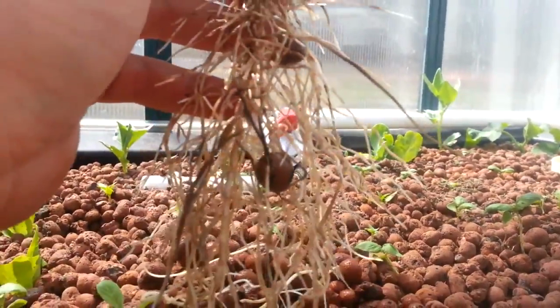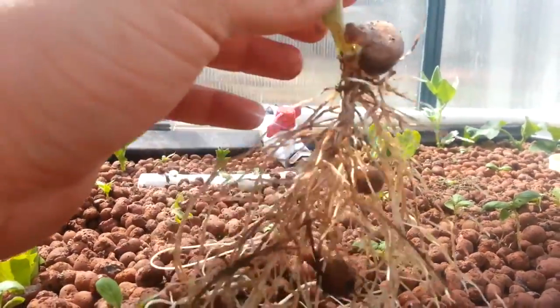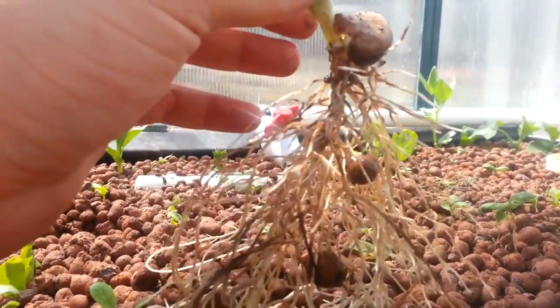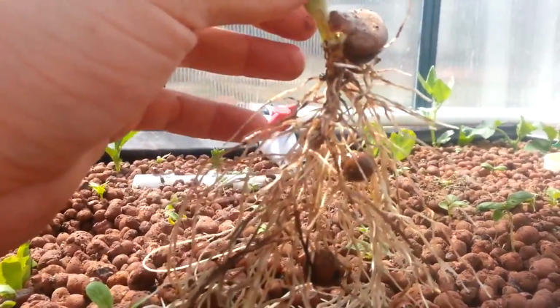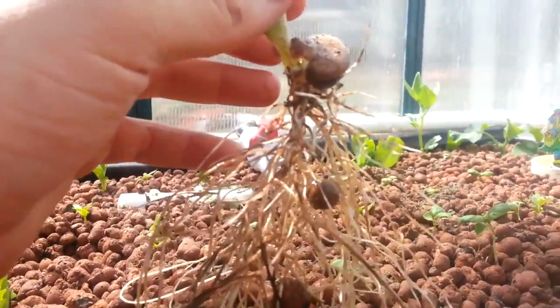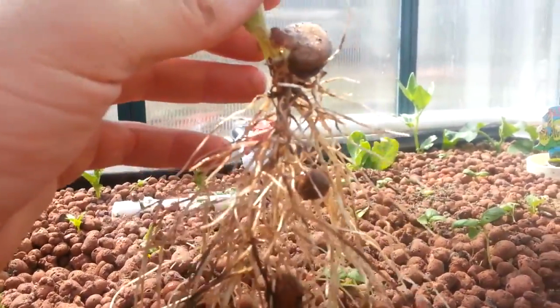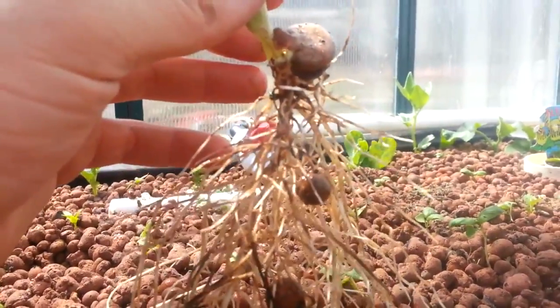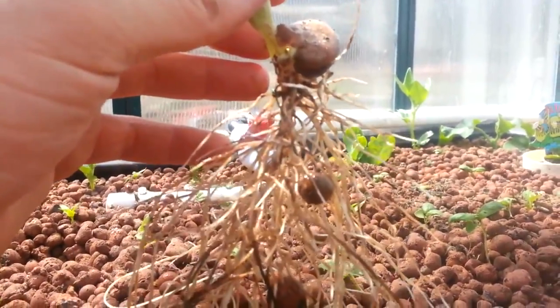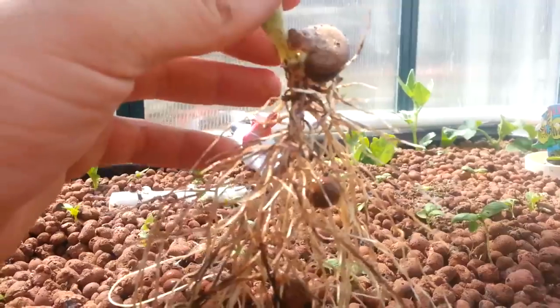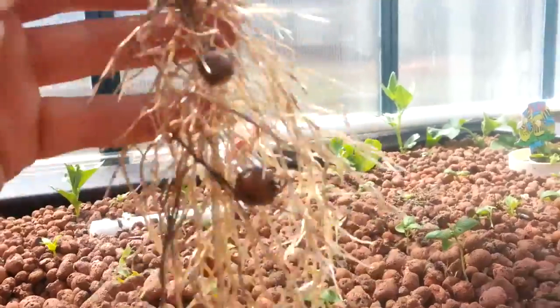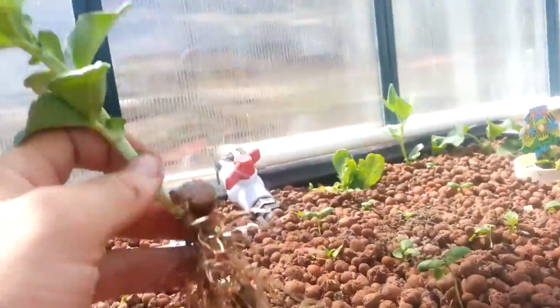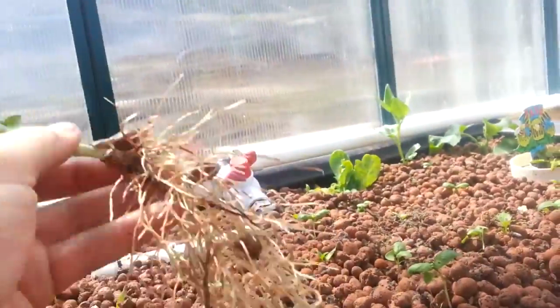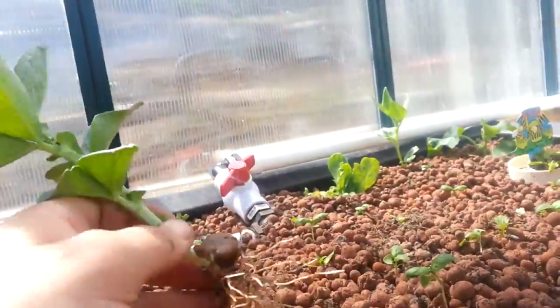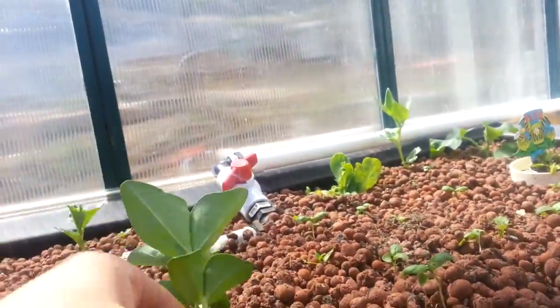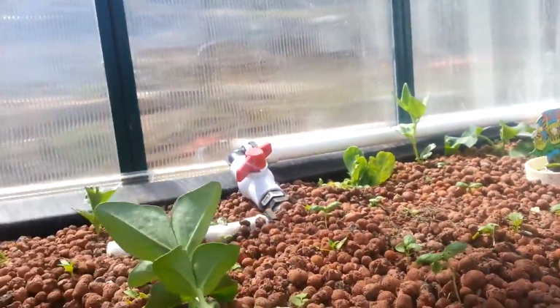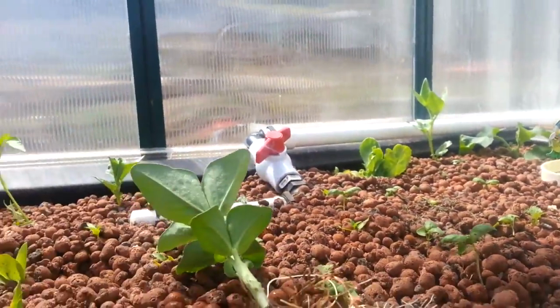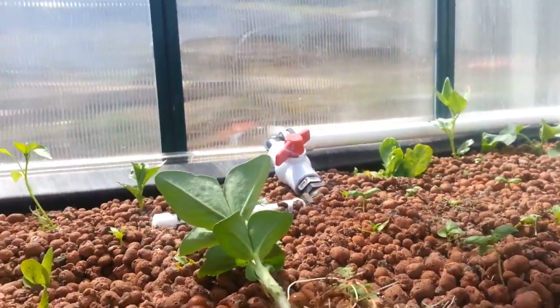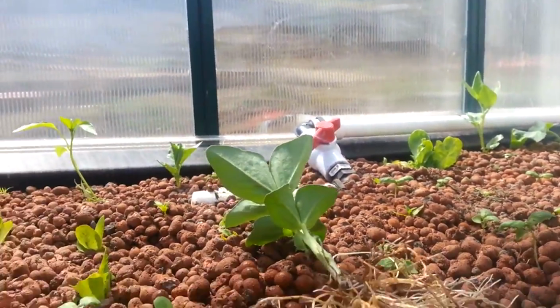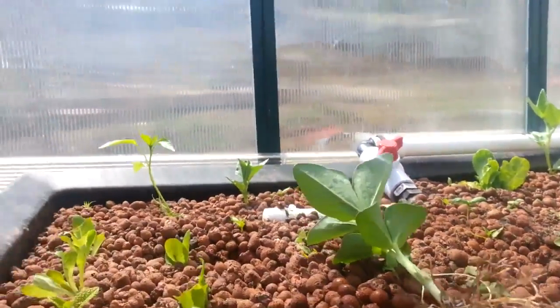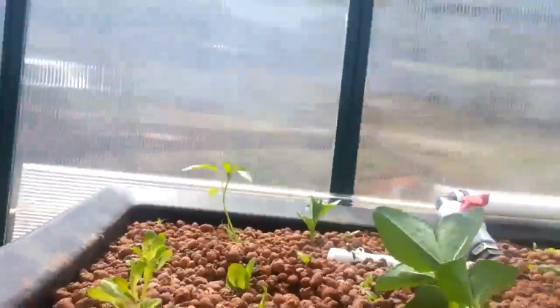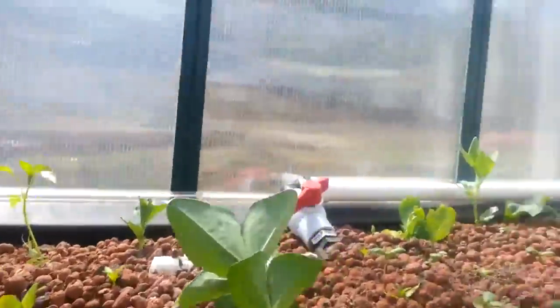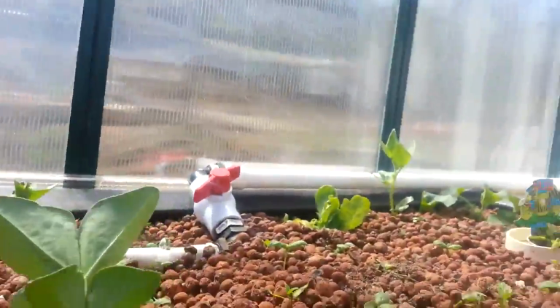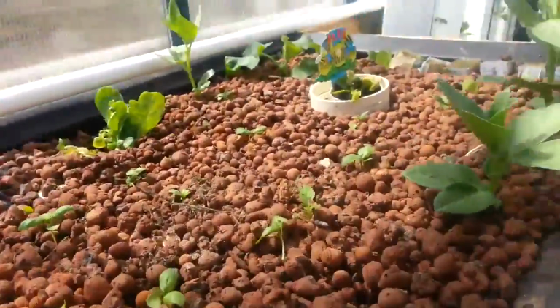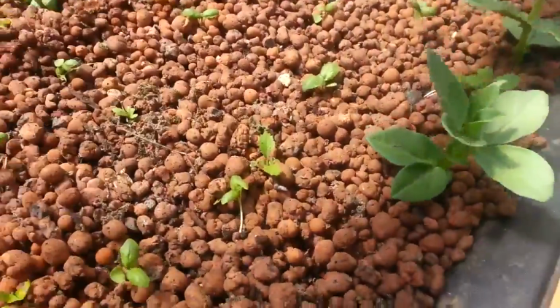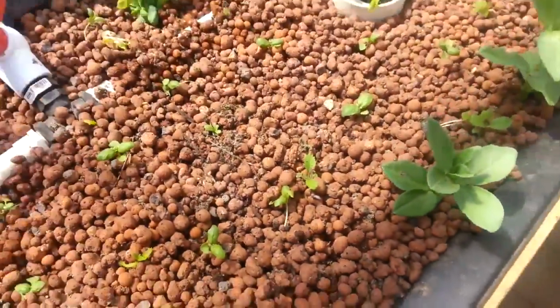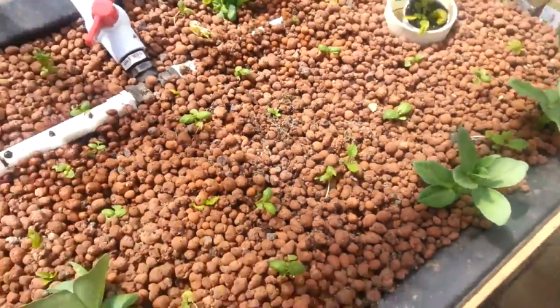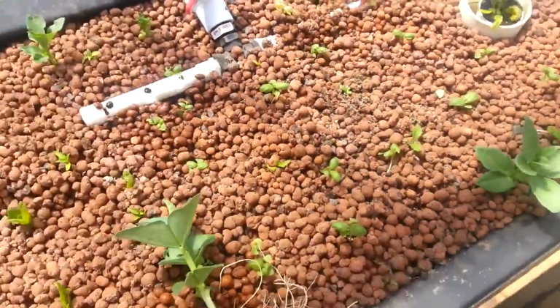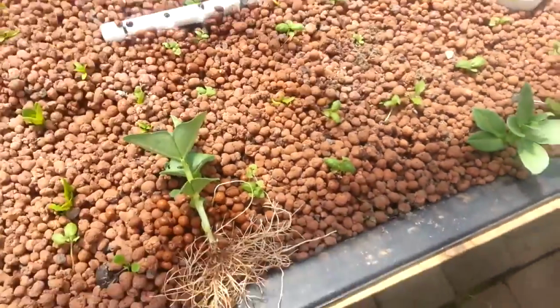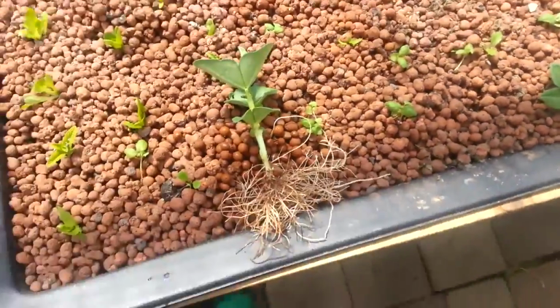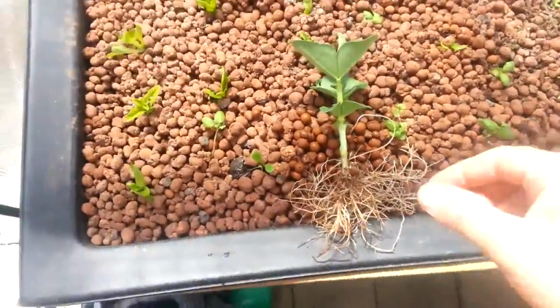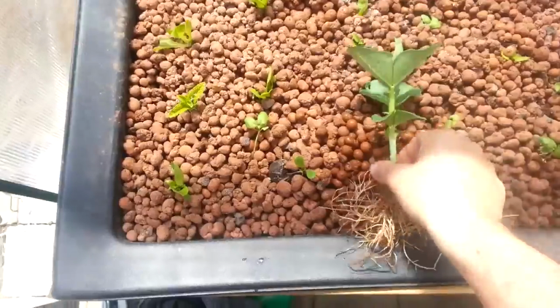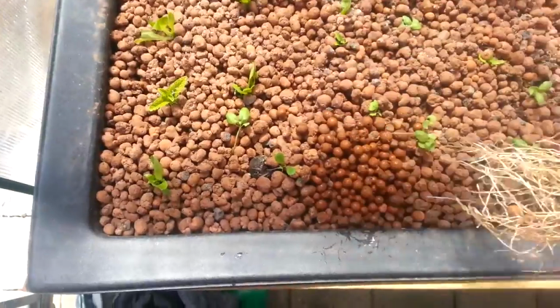And by having roots laying down in the system, it's setting up a little micro-ecology. And that's the most important thing — that the system is a living system.